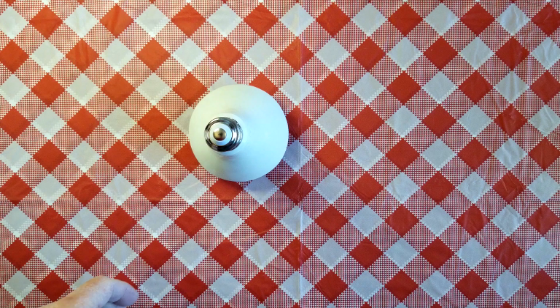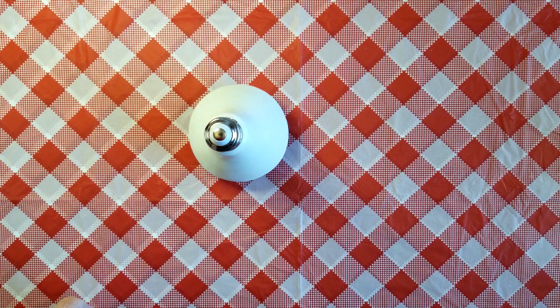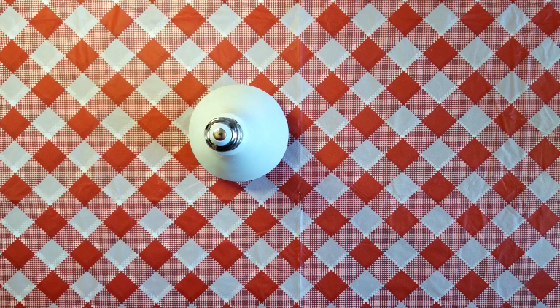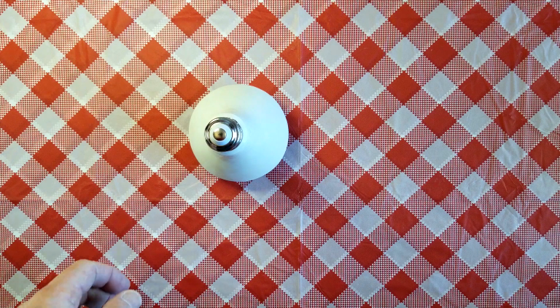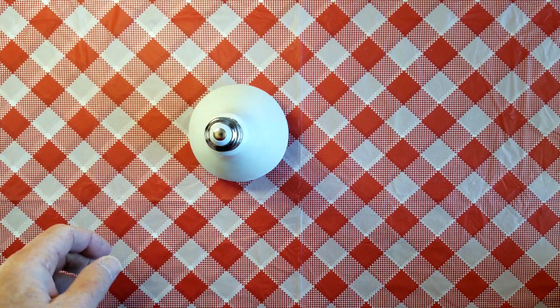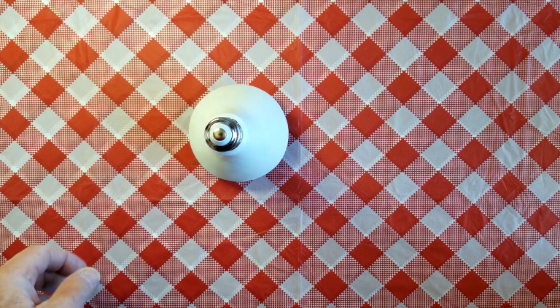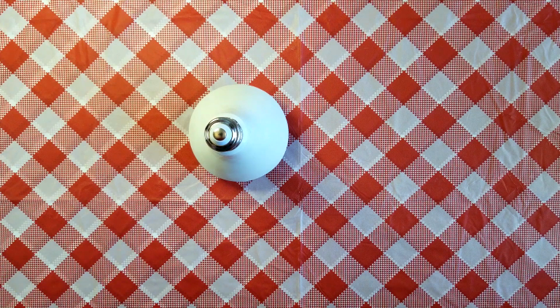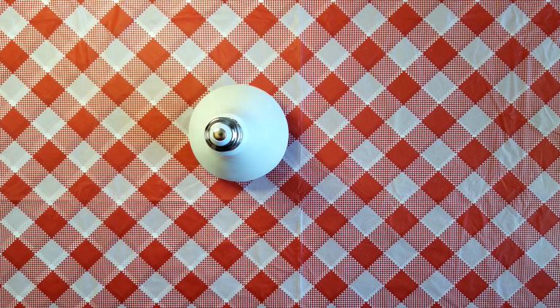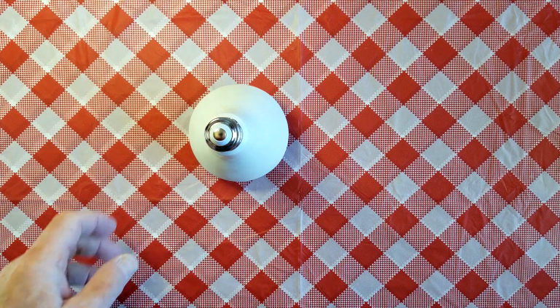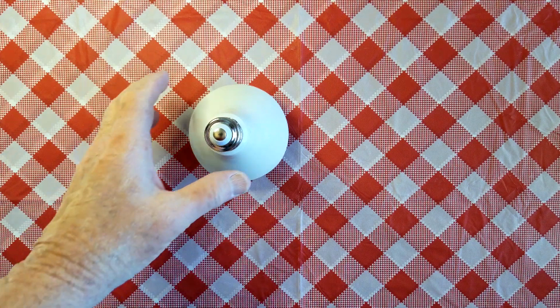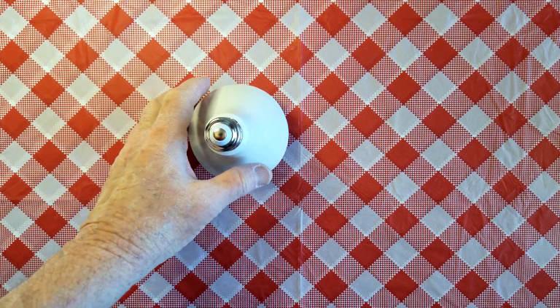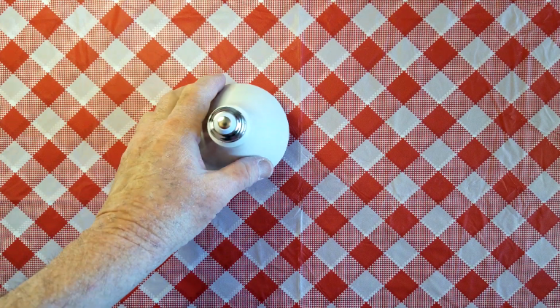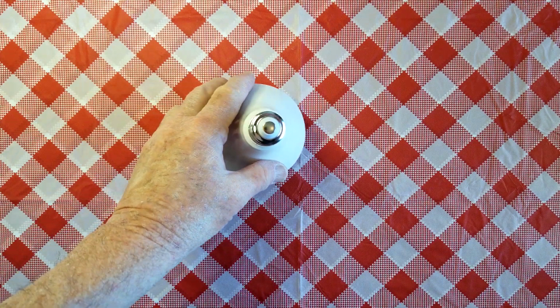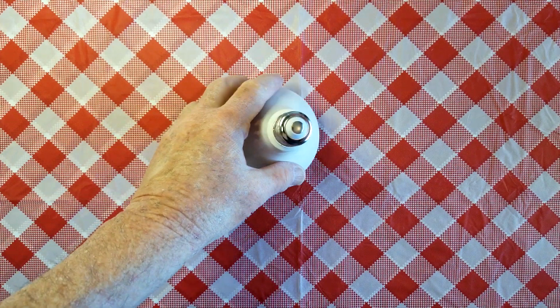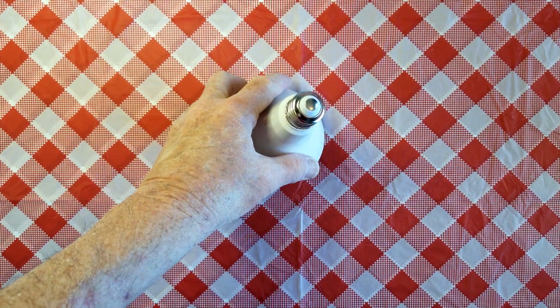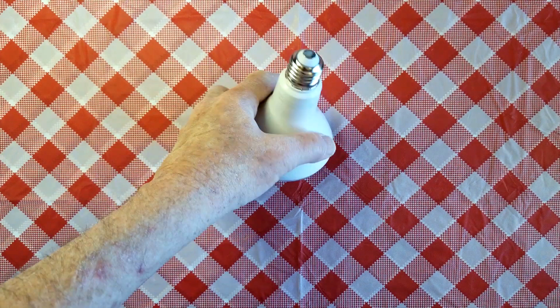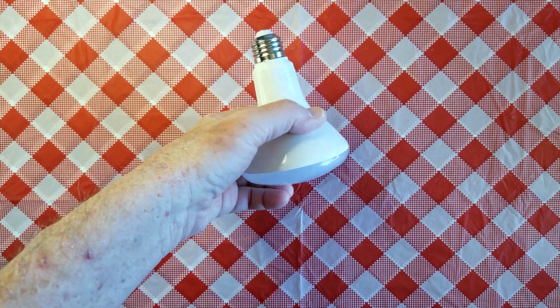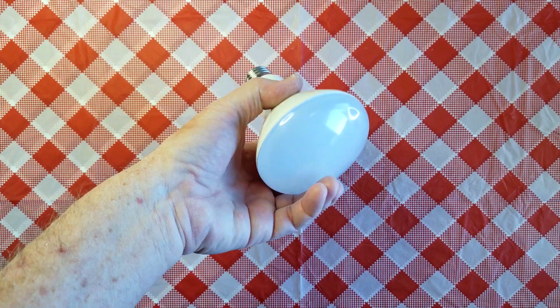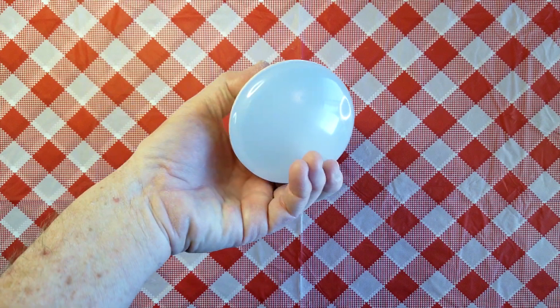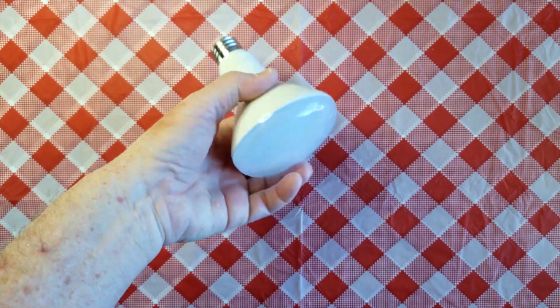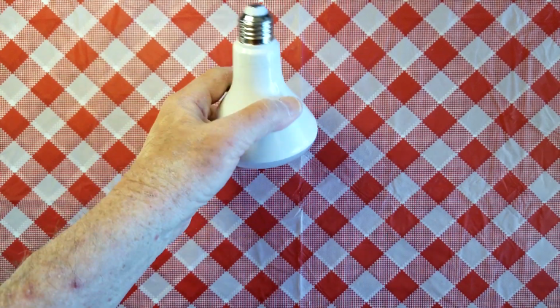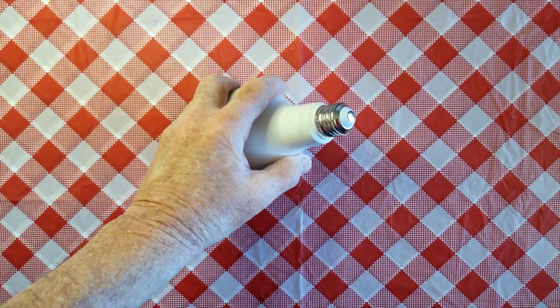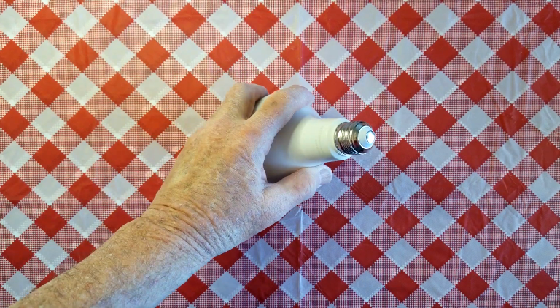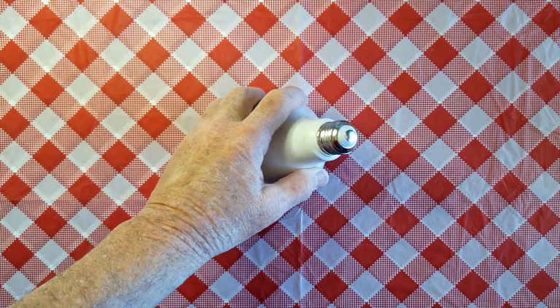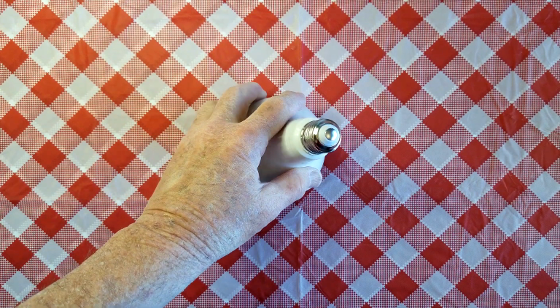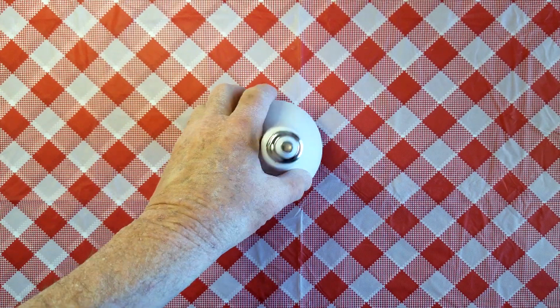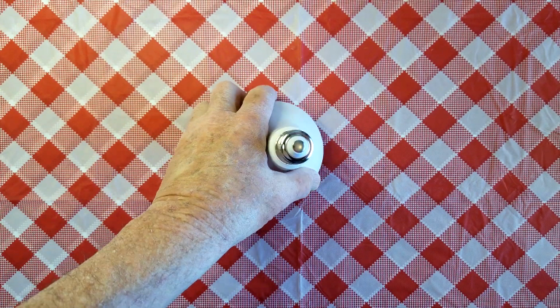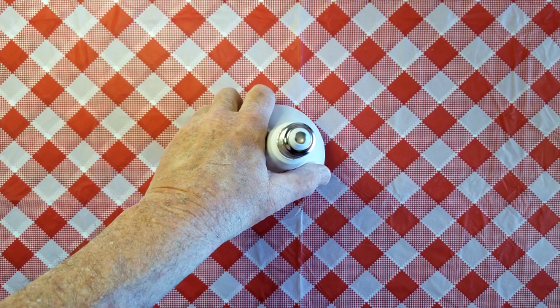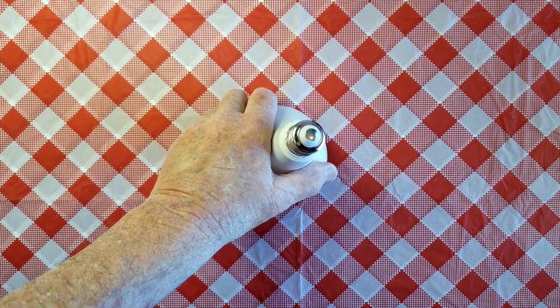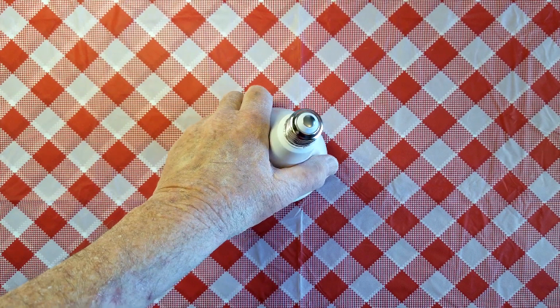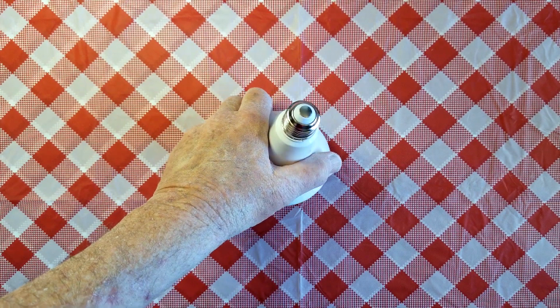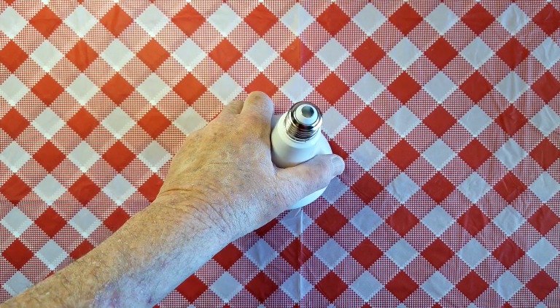We have this PAR lamp here and it's suddenly gone dead, so let's try to find out what happened.